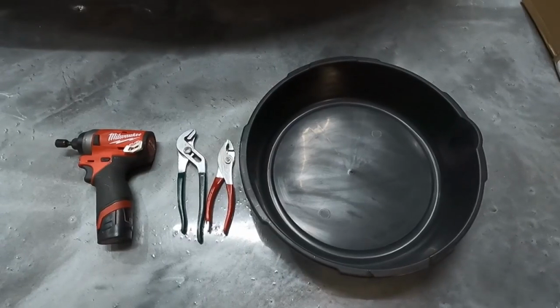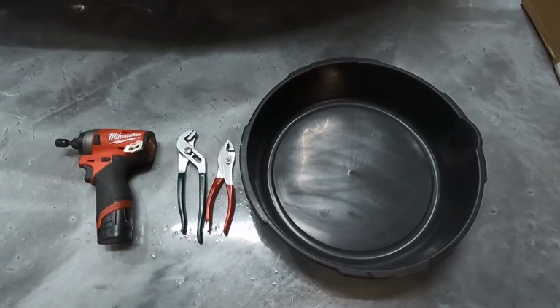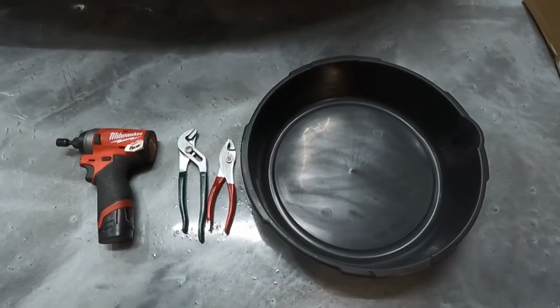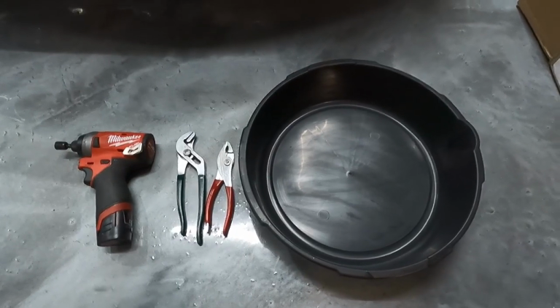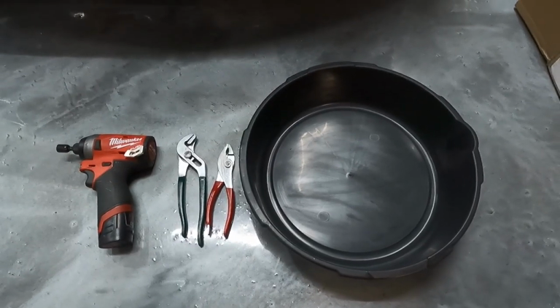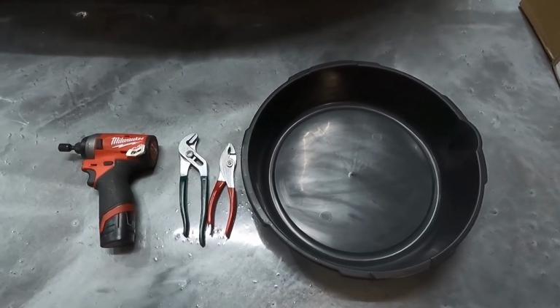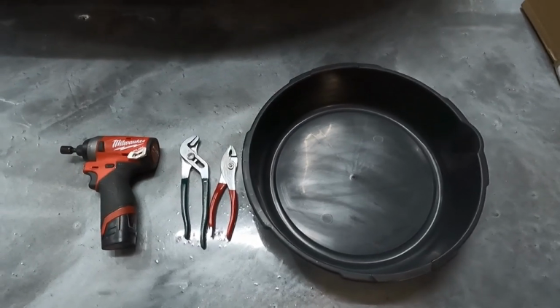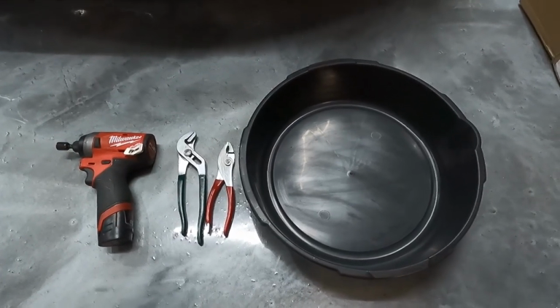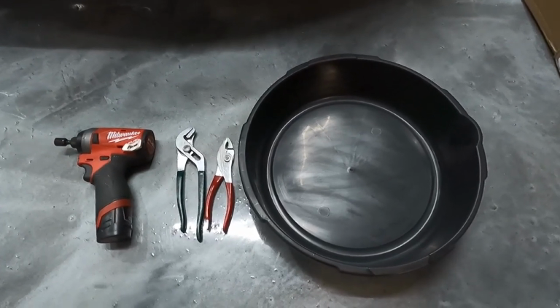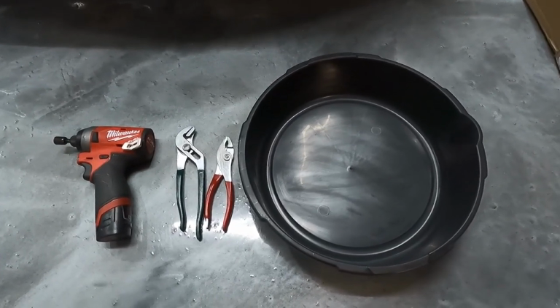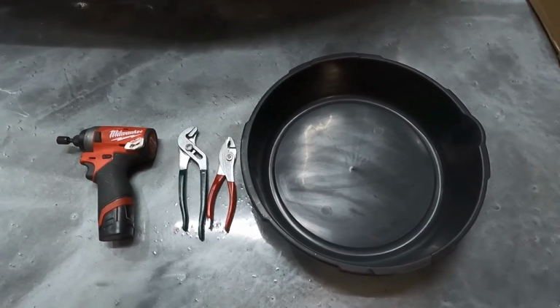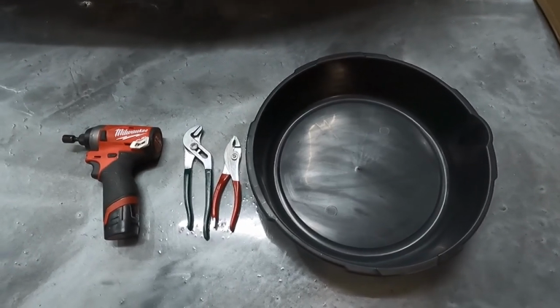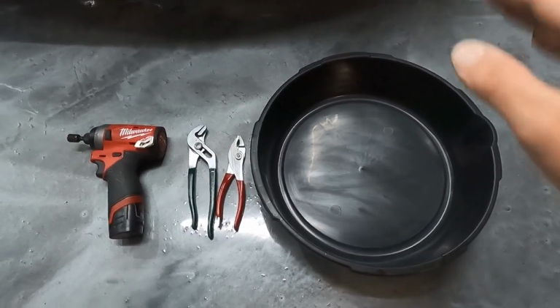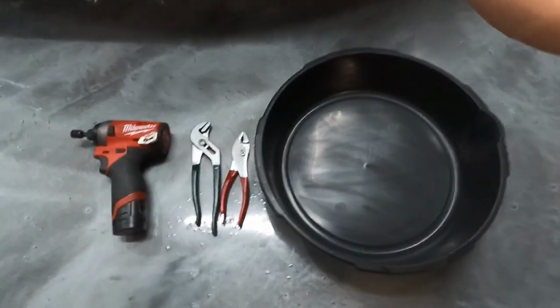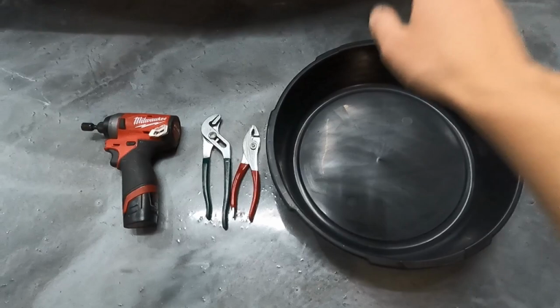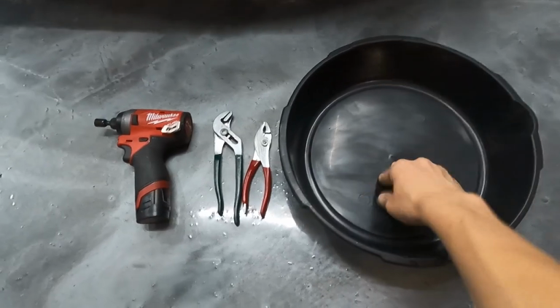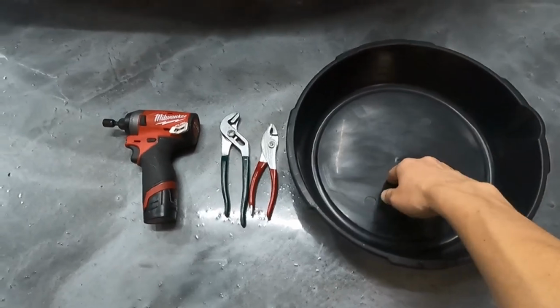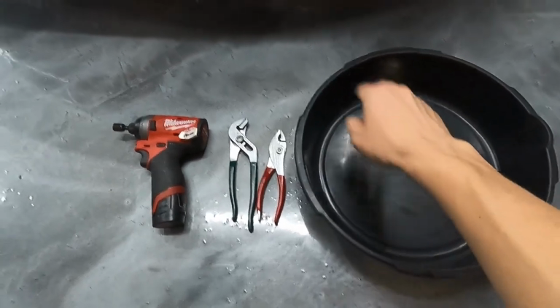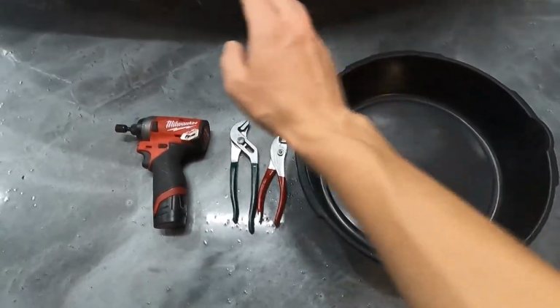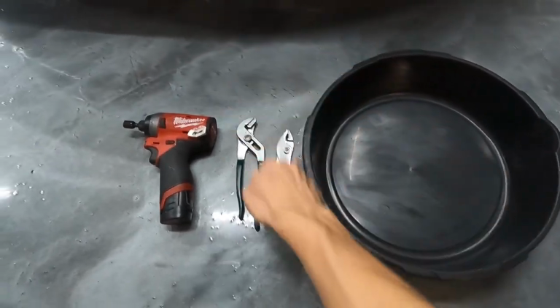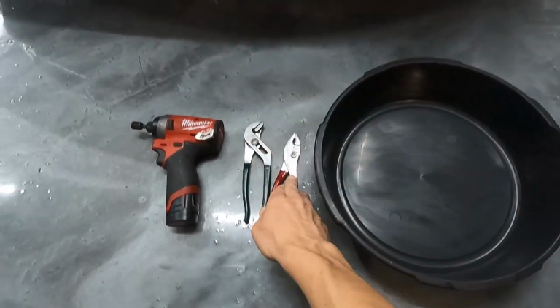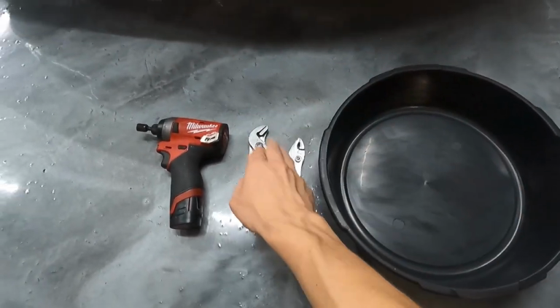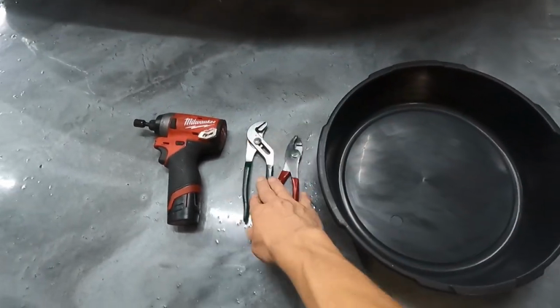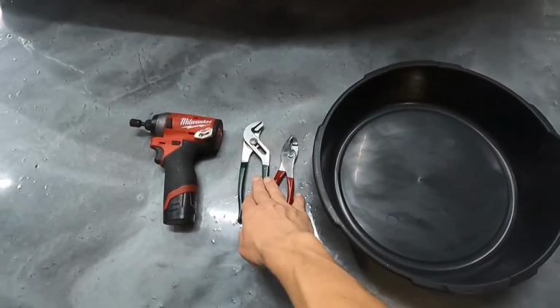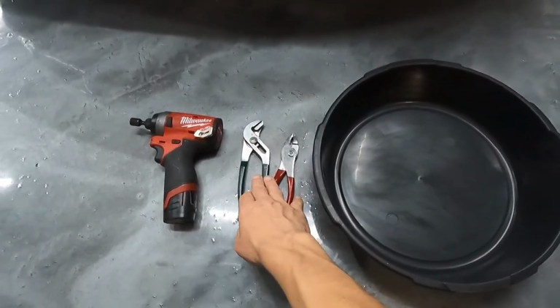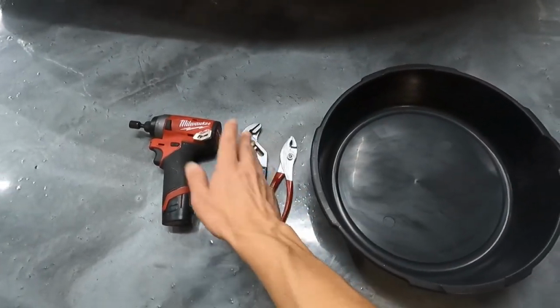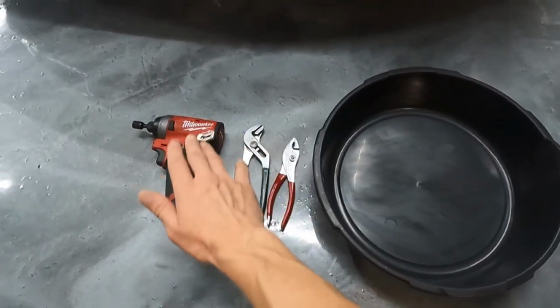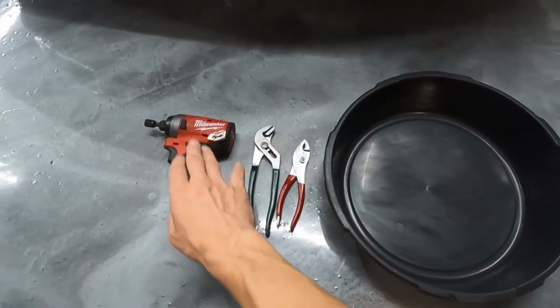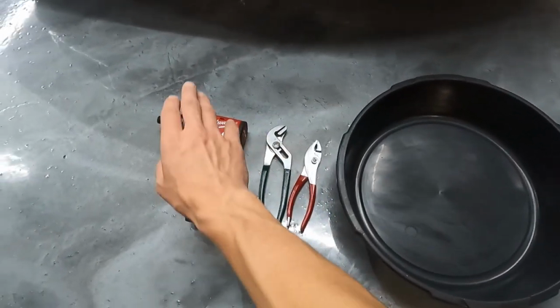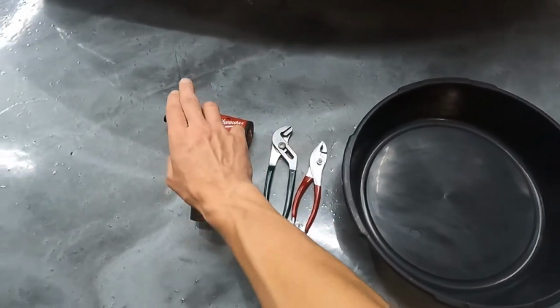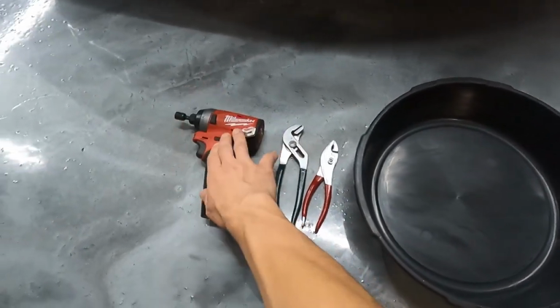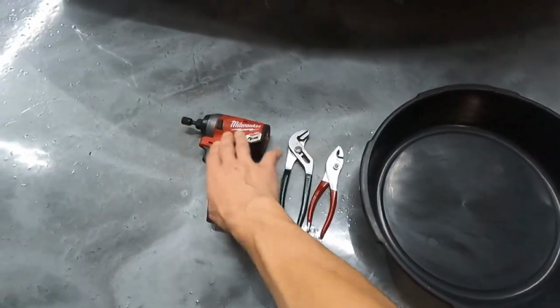It's a very simple process to get the radiator replaced. All you need is a drain pan, some pliers, channel locks — either or — and a 10 millimeter.